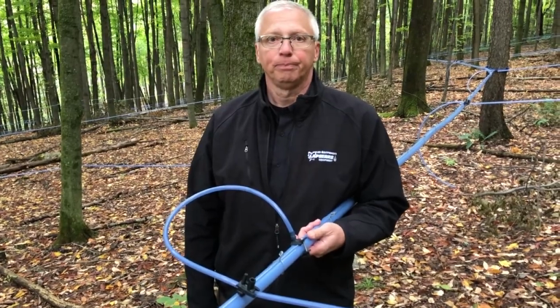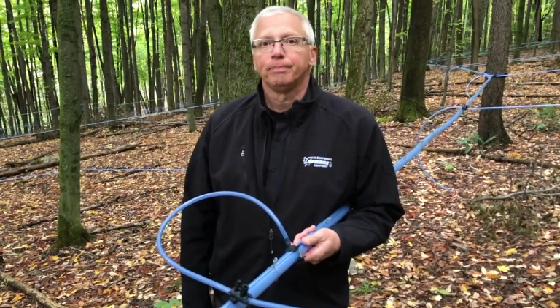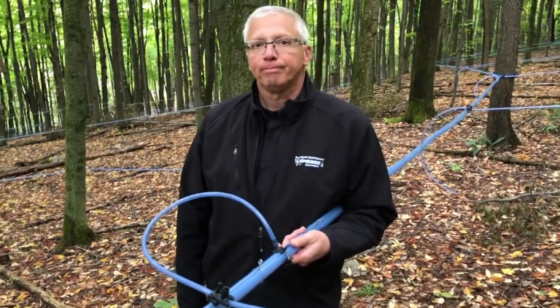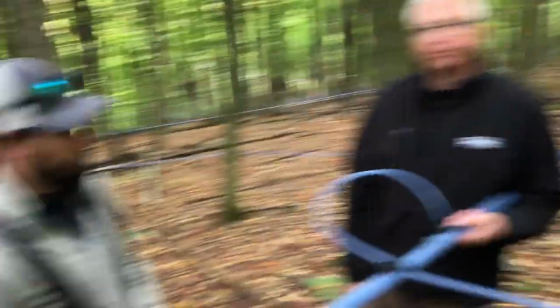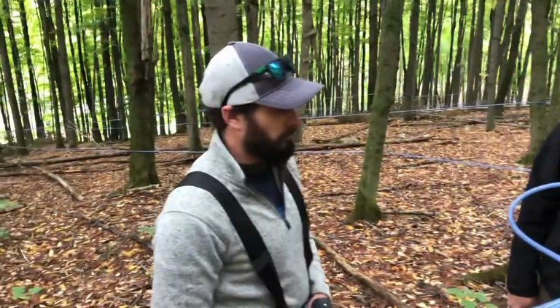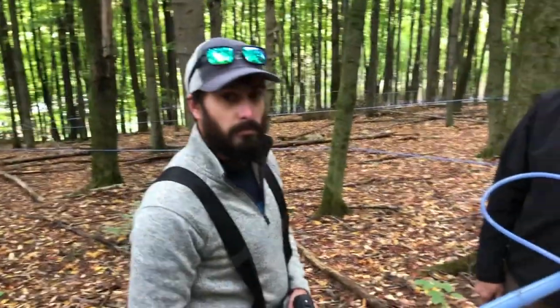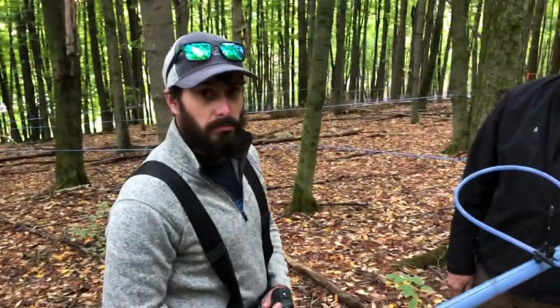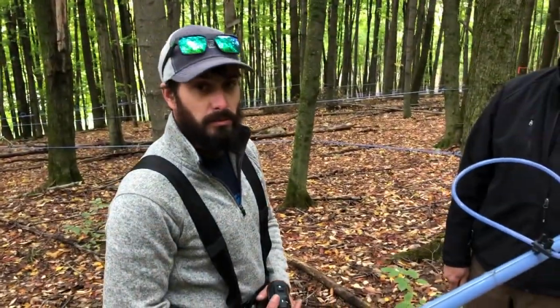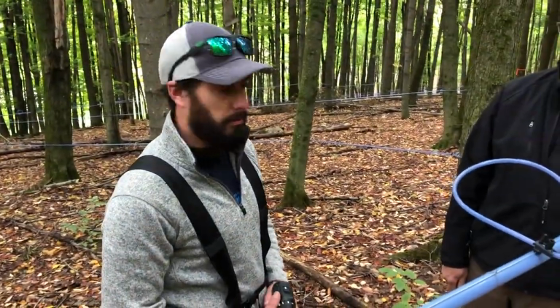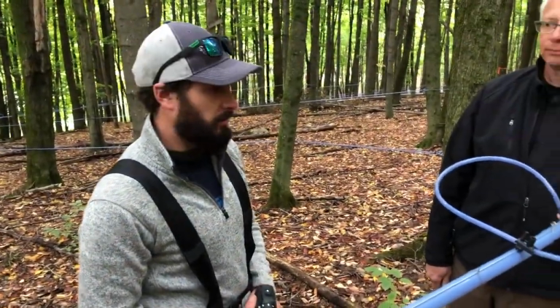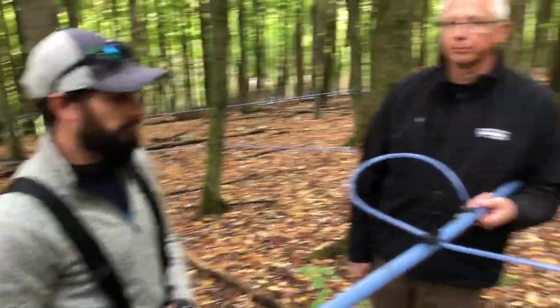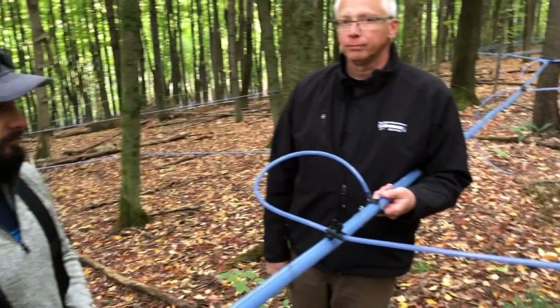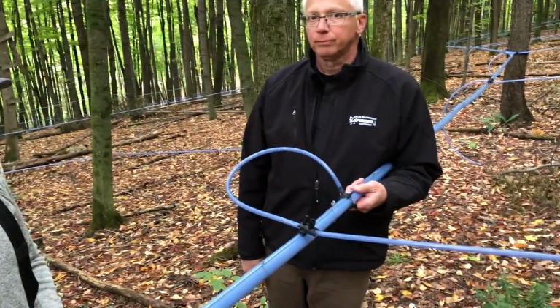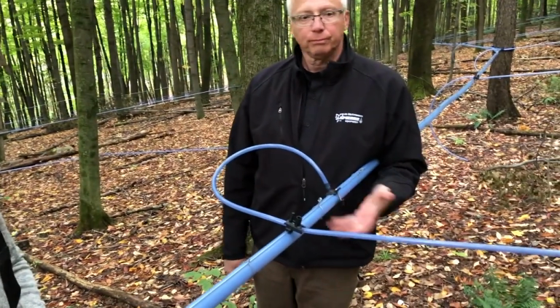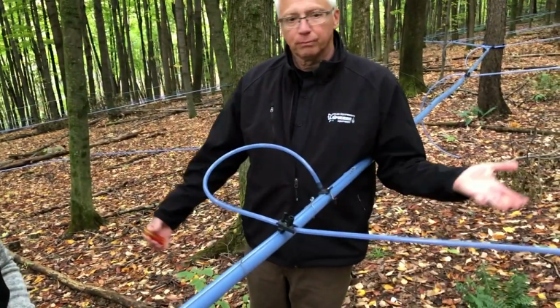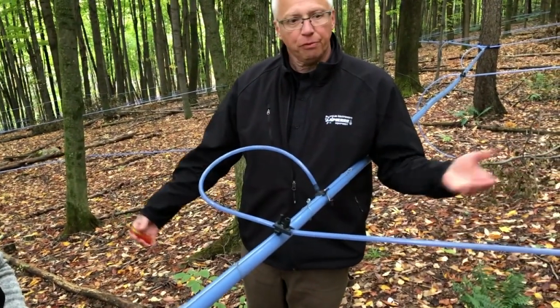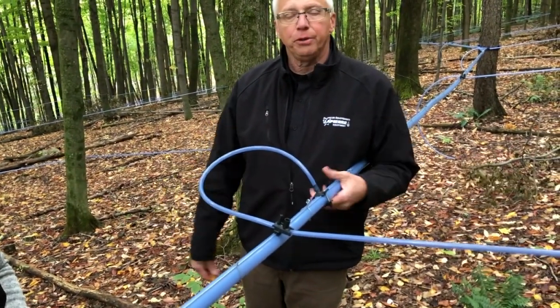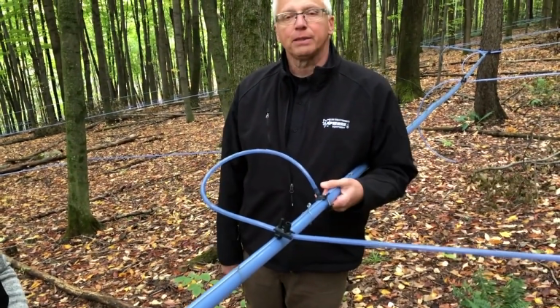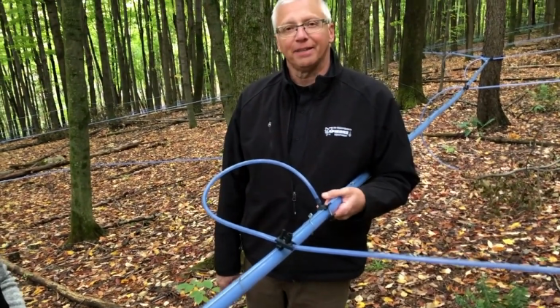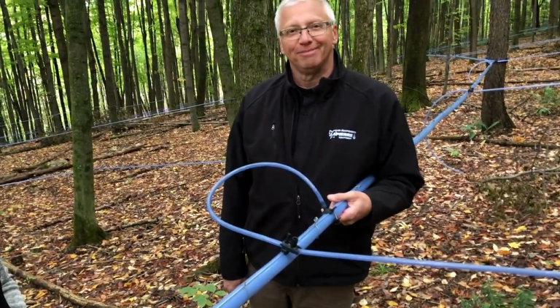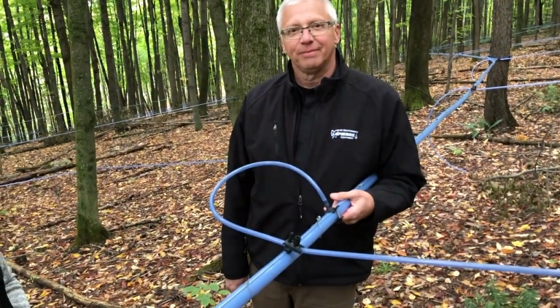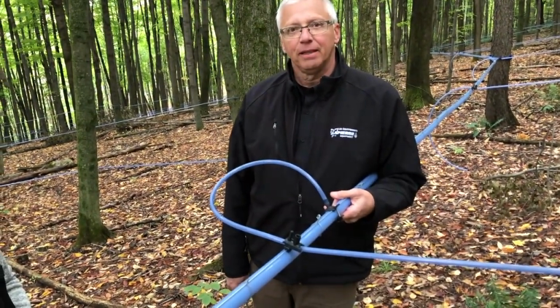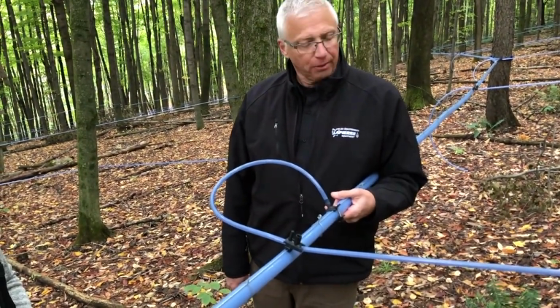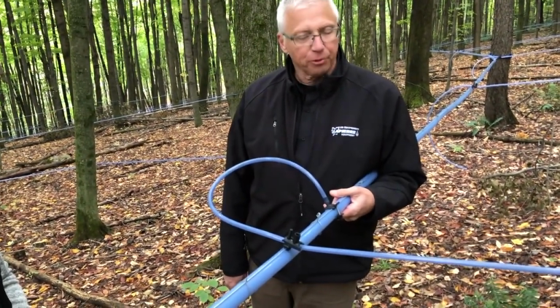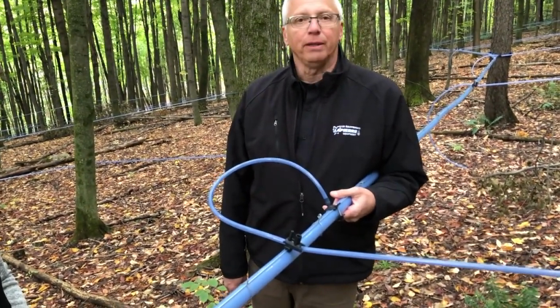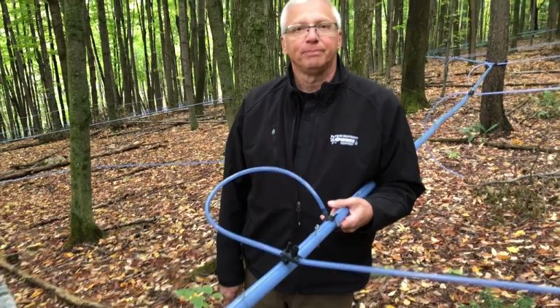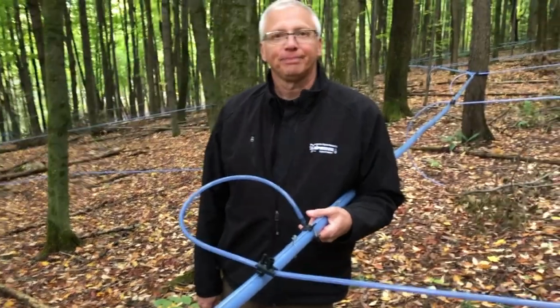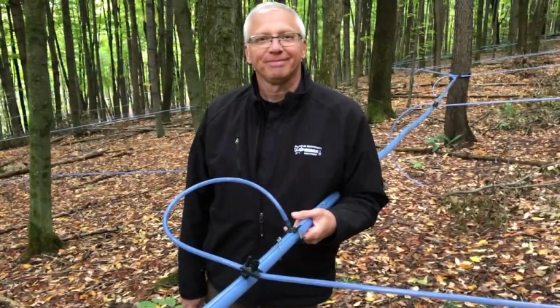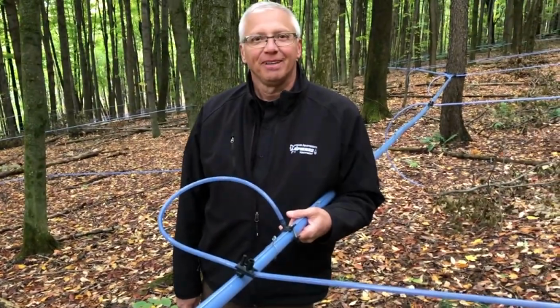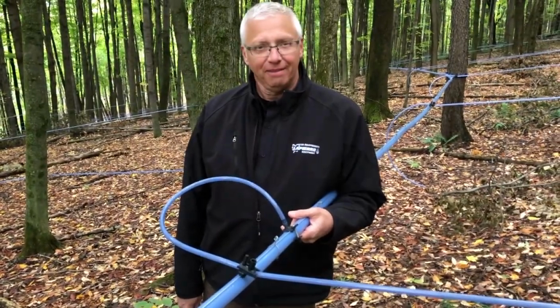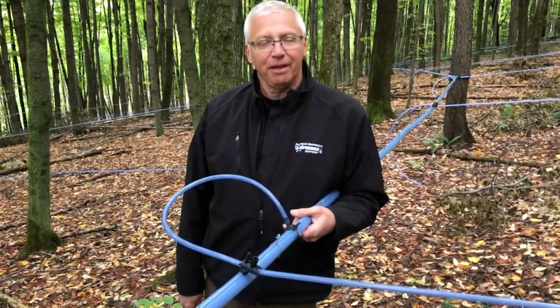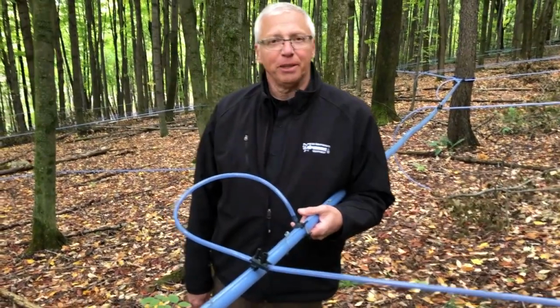And they're available at White's Farm Supply in Danby and other Lafayette dealers throughout the U.S. and Canada. Starting right away. Absolutely. Very good. Thanks for showing us today. Thank you, Peter.